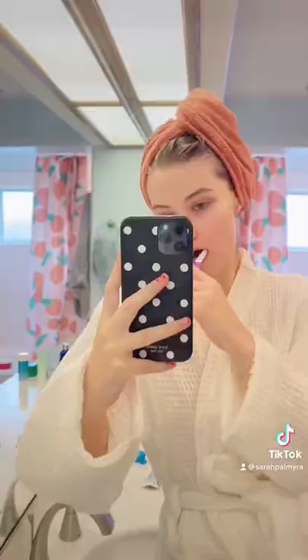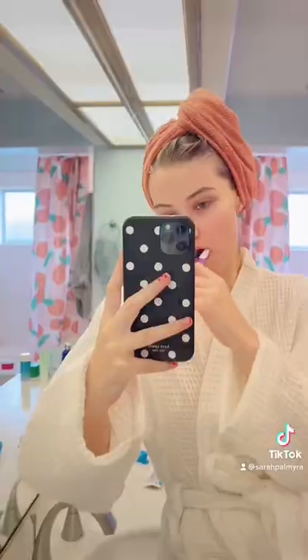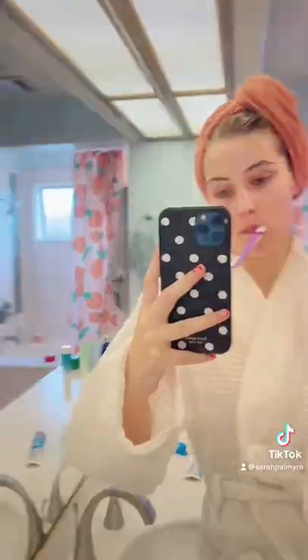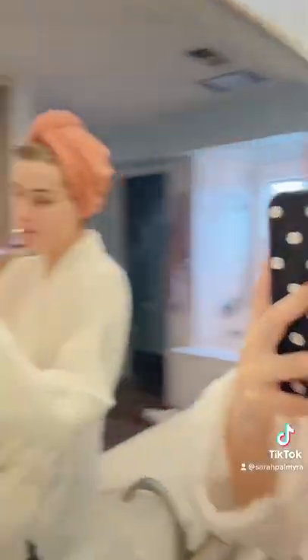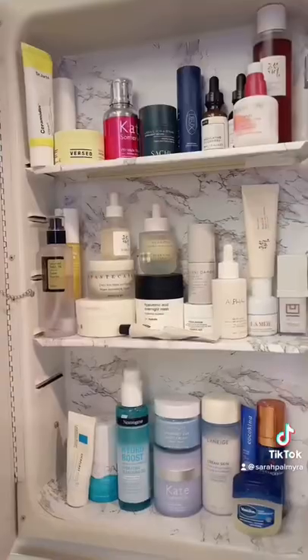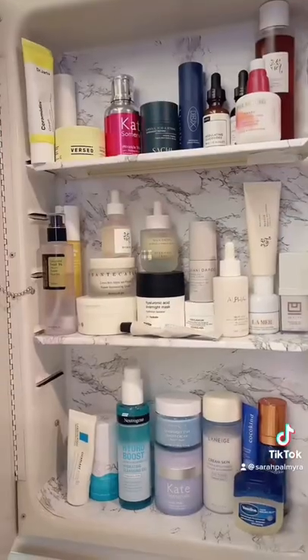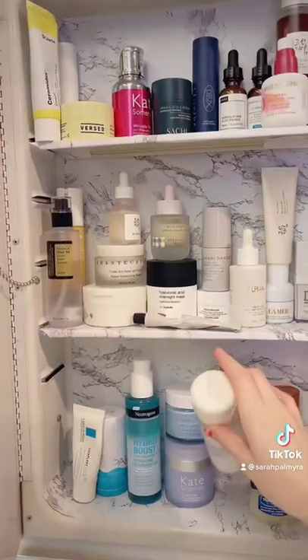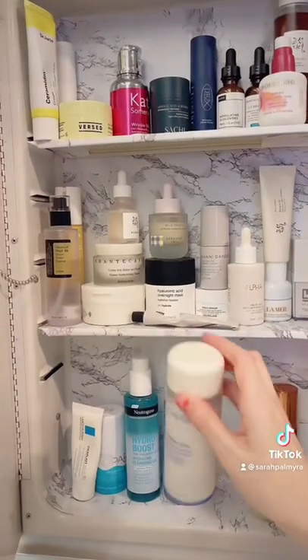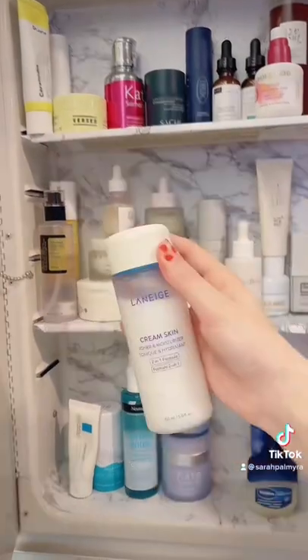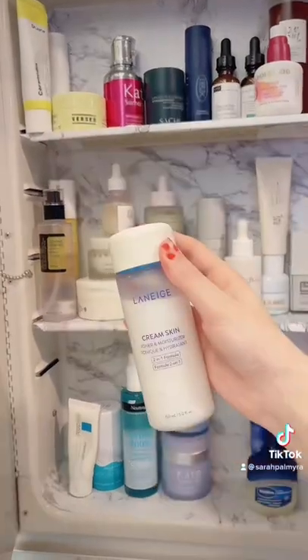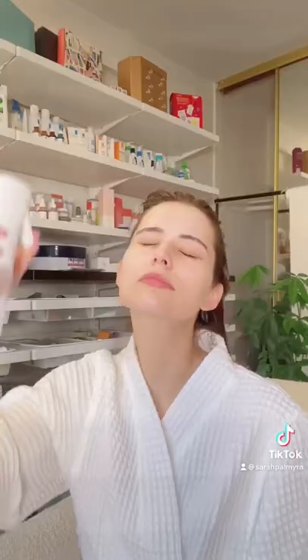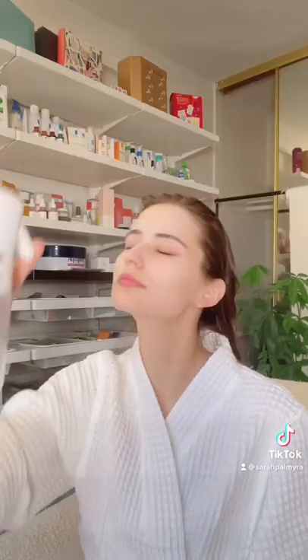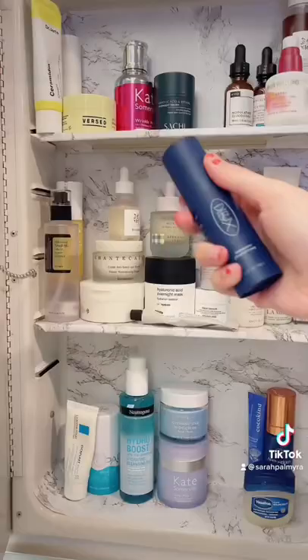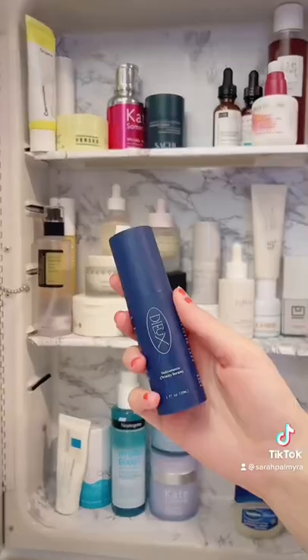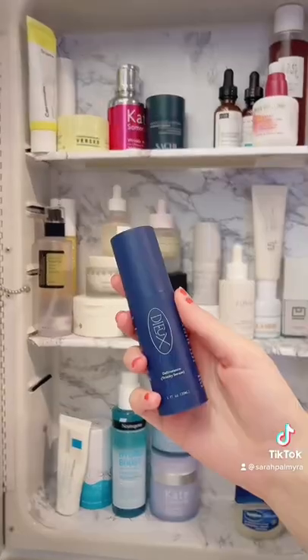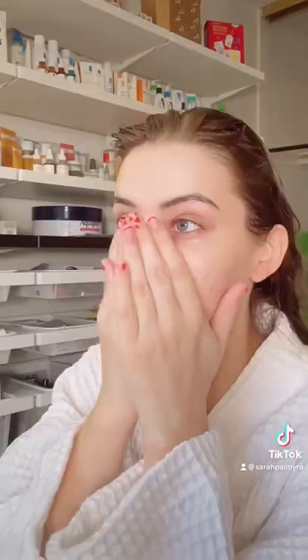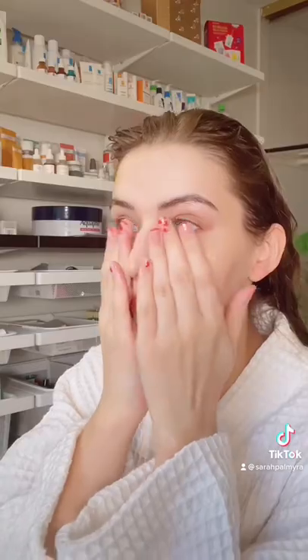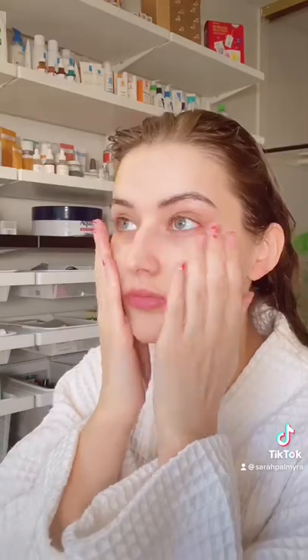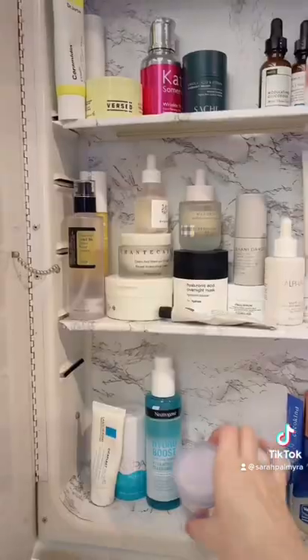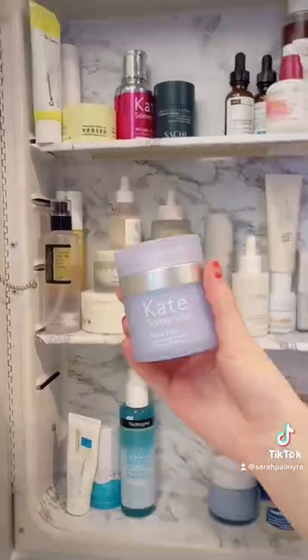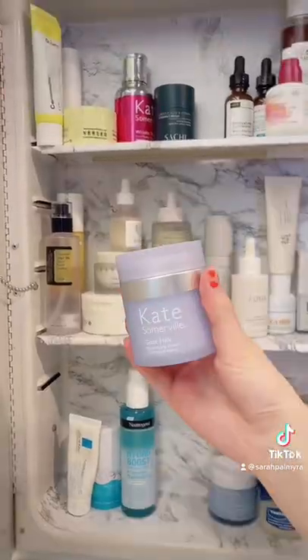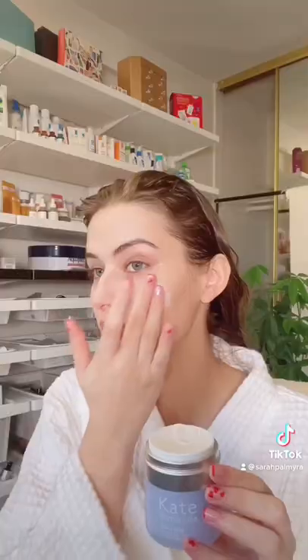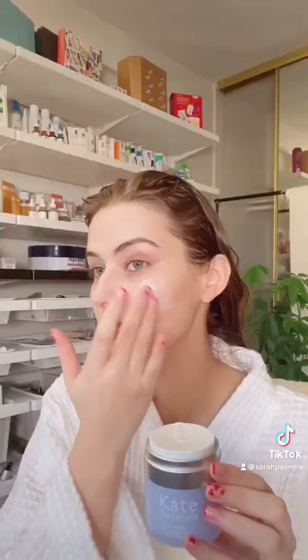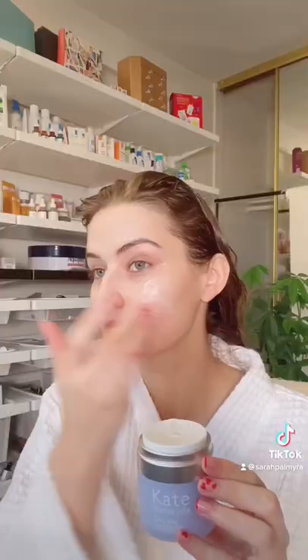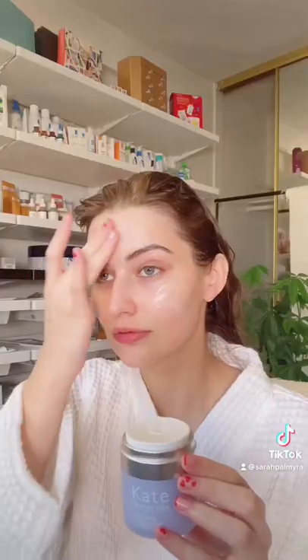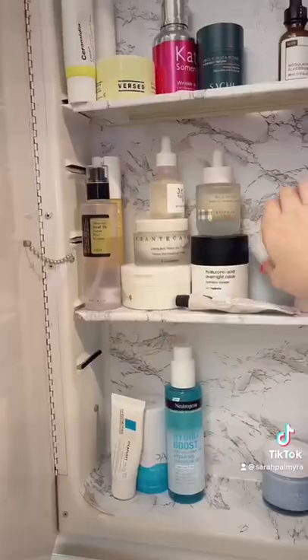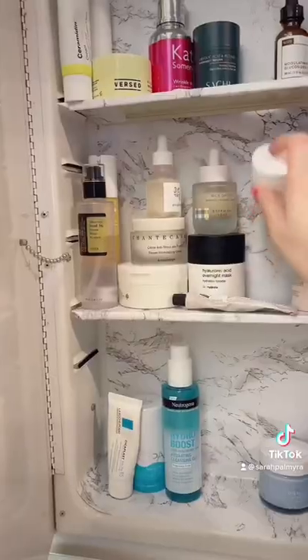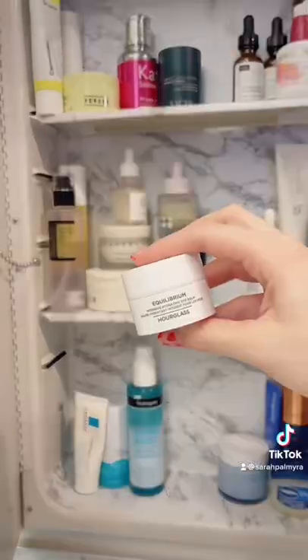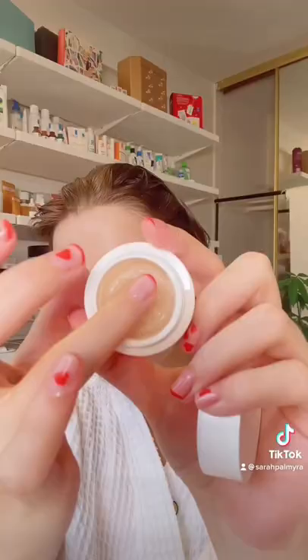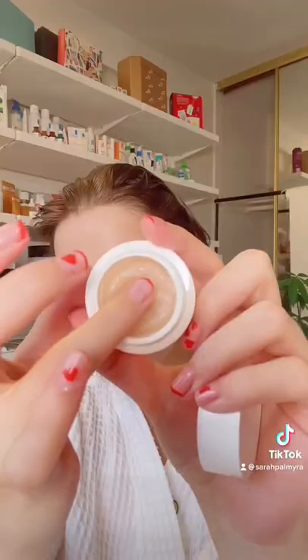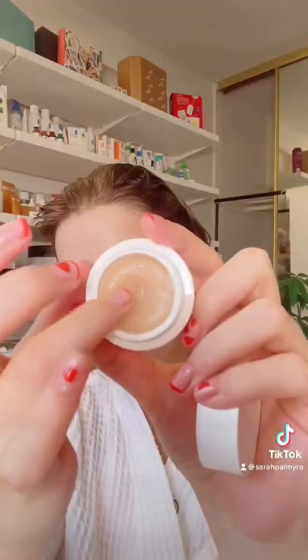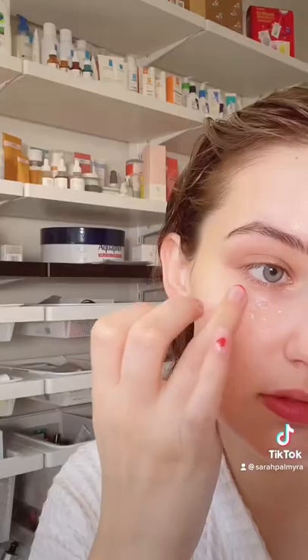Then for skincare, I gotta go in with an essence or hydrating toner to boost my hydration. This is great — it won't clog your pores. Follow it up with a soothing serum and a rich moisturizer and eye cream, because even though I'm not rich, my products better be.